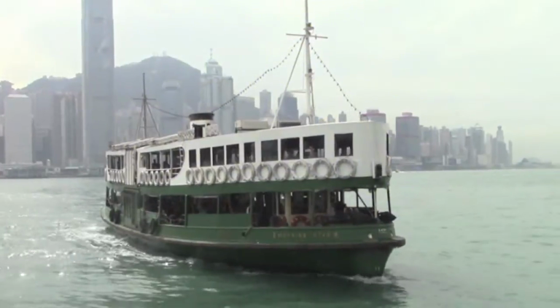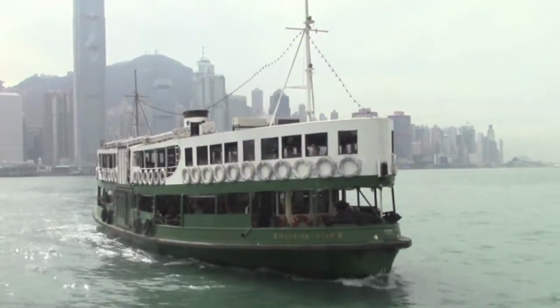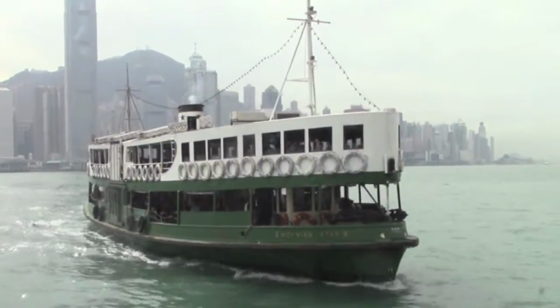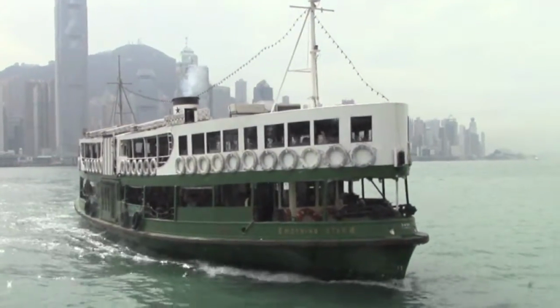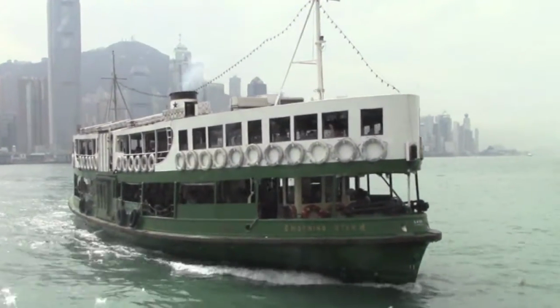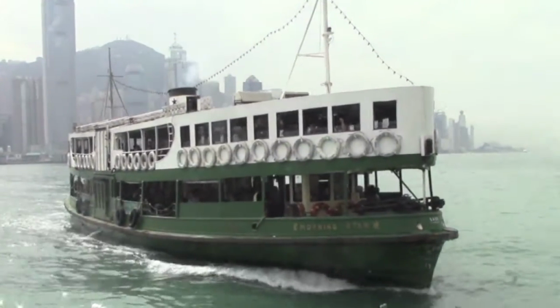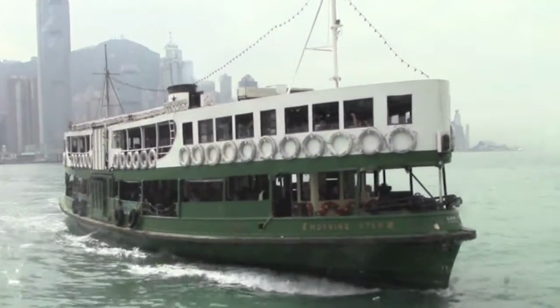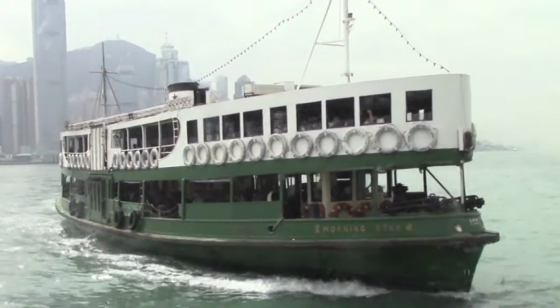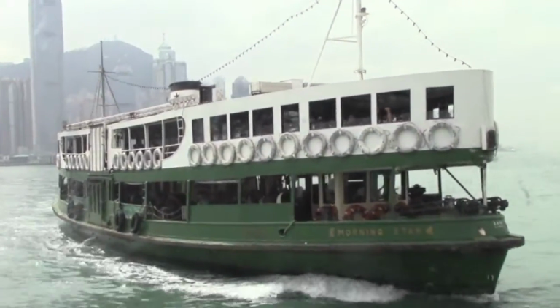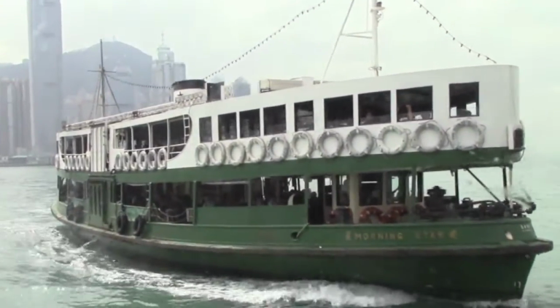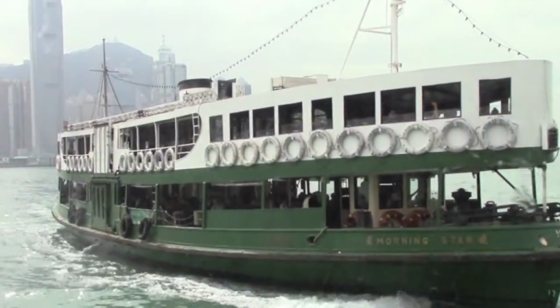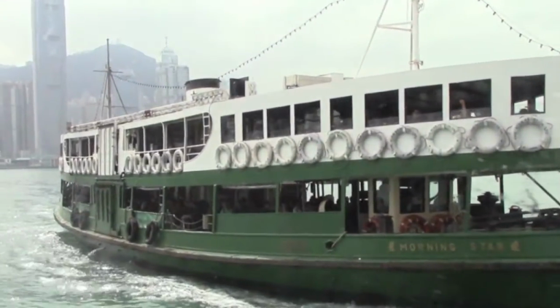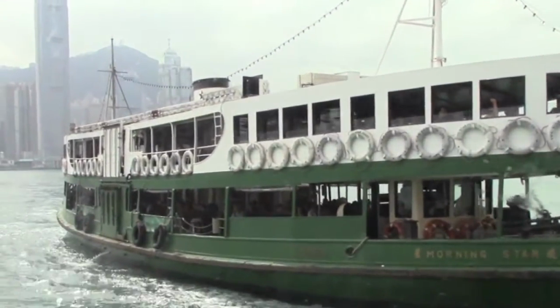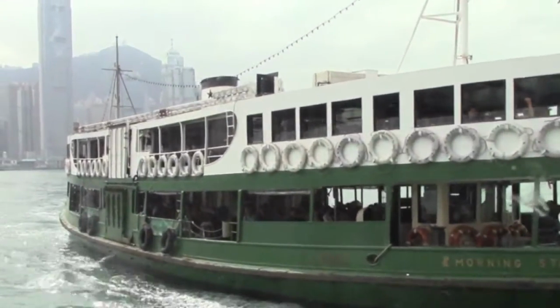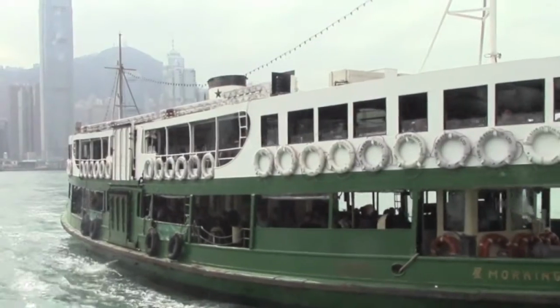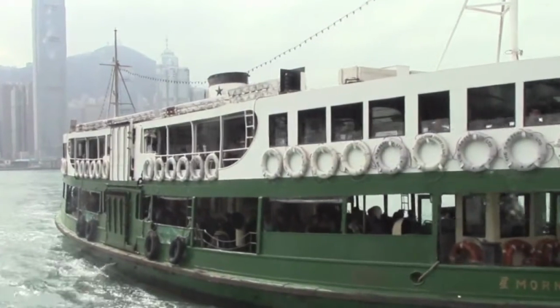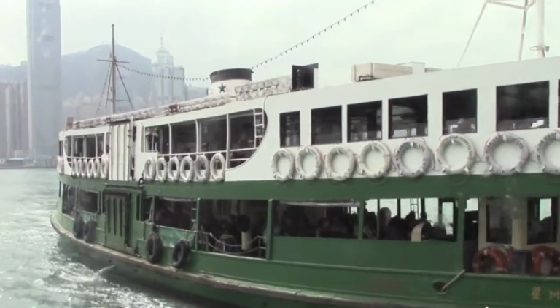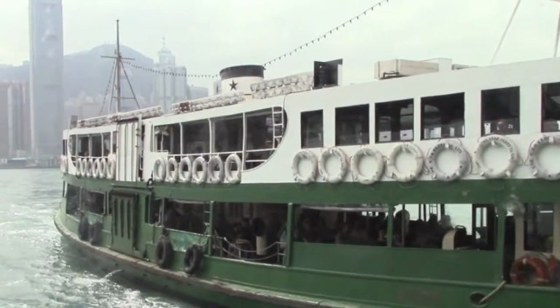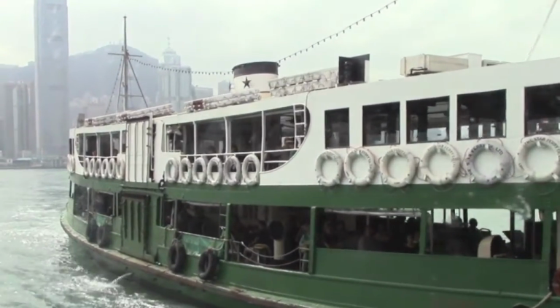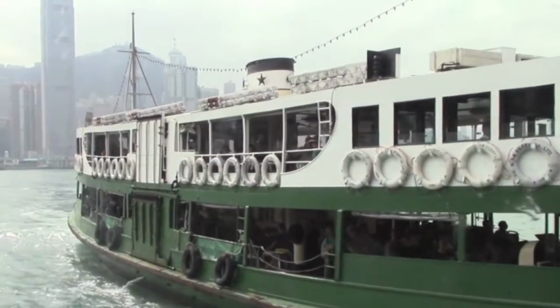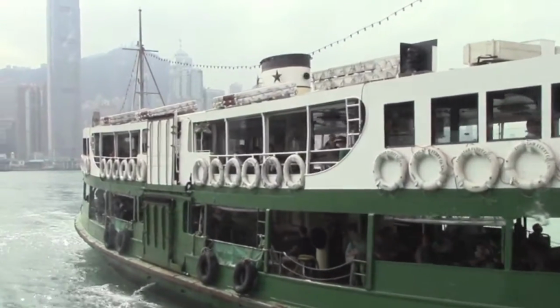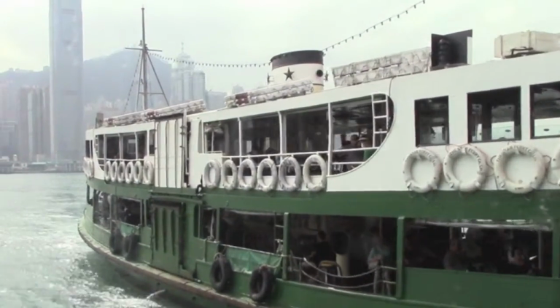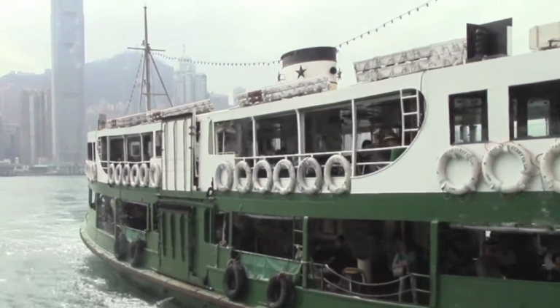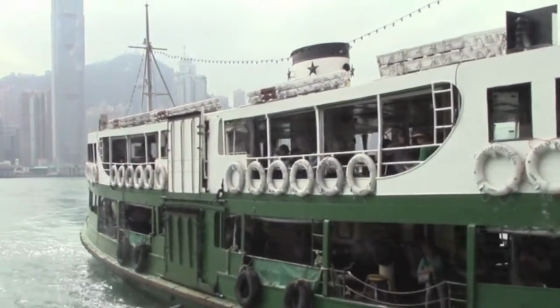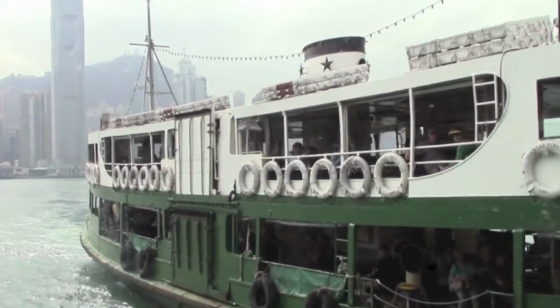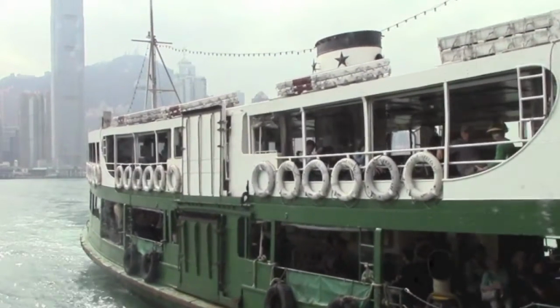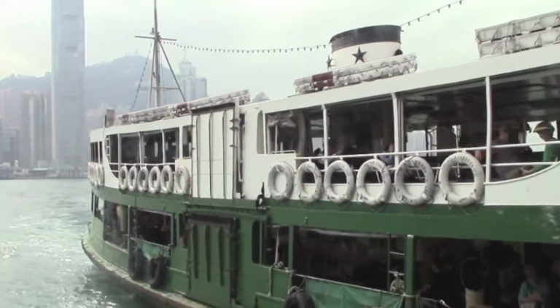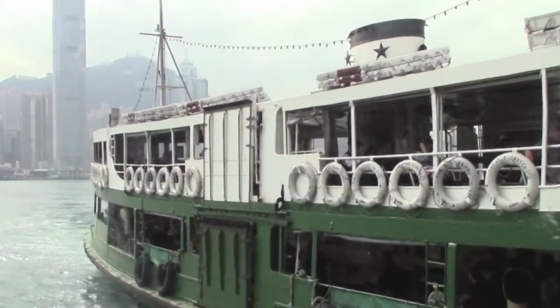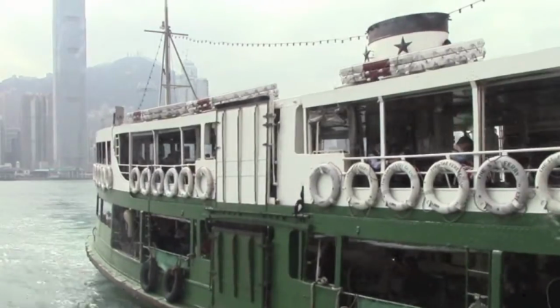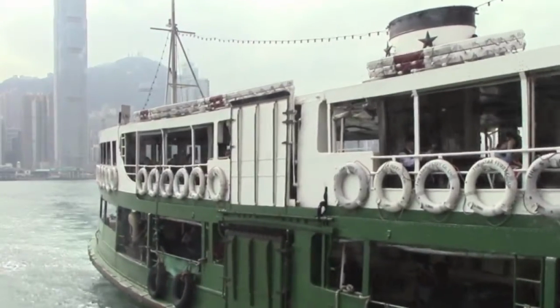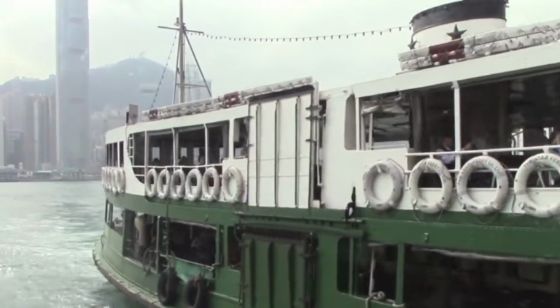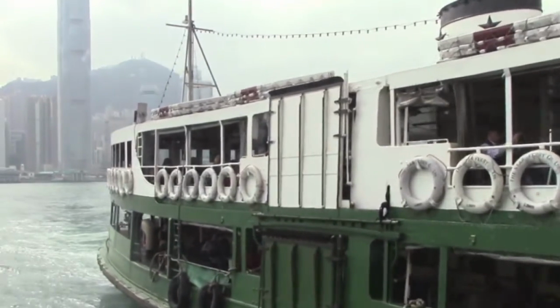The Star Ferry Company has about 12 ferries. Here's the Morning Star, which is coming in. This will be the boat that we'll be taking from here, moving straight across to the Hong Kong Central Terminal.